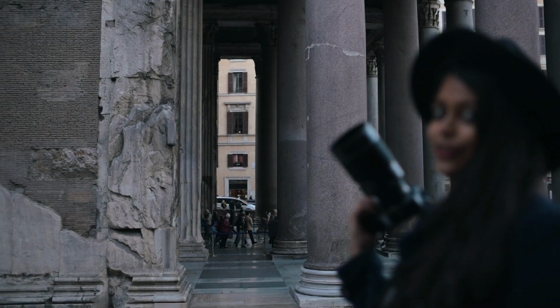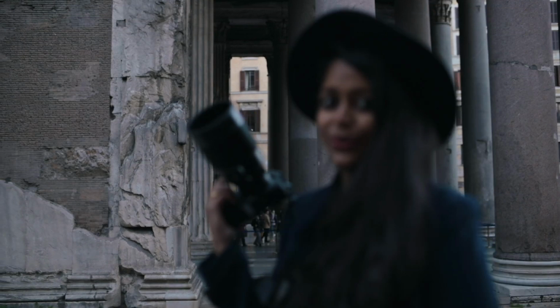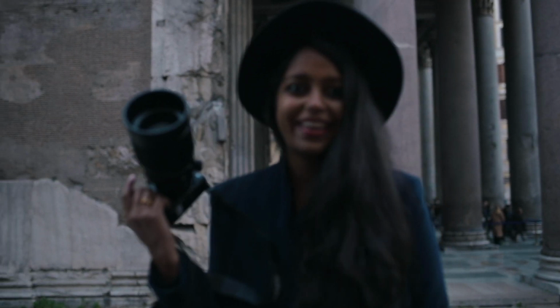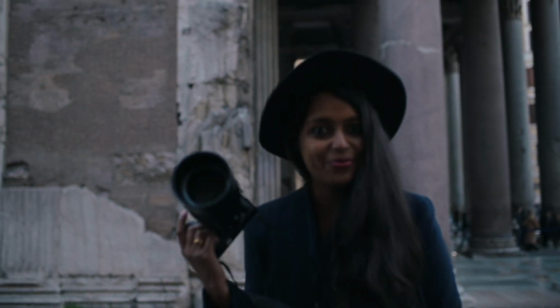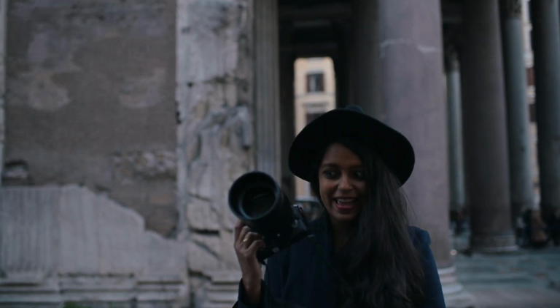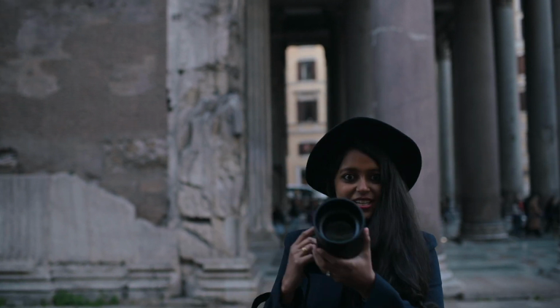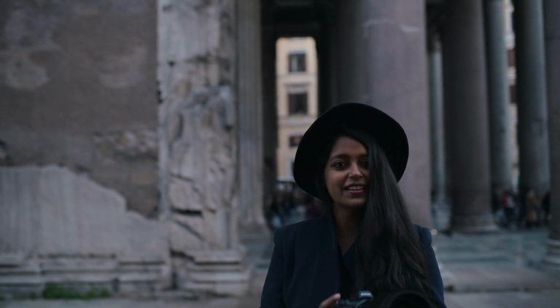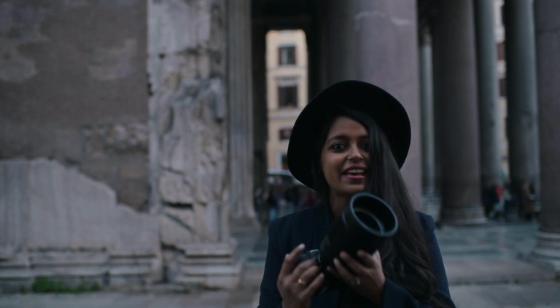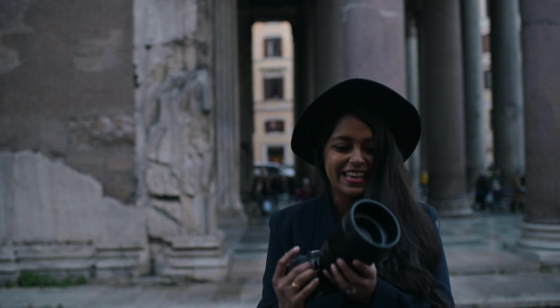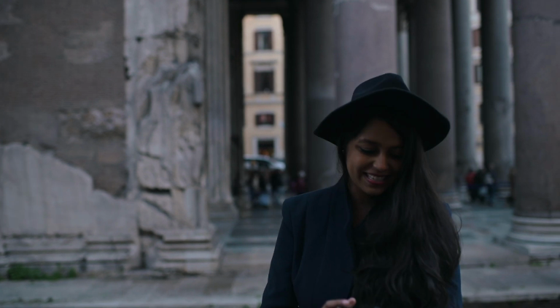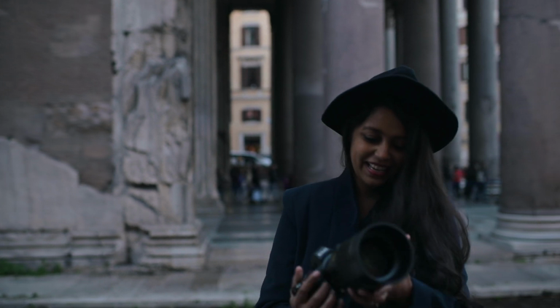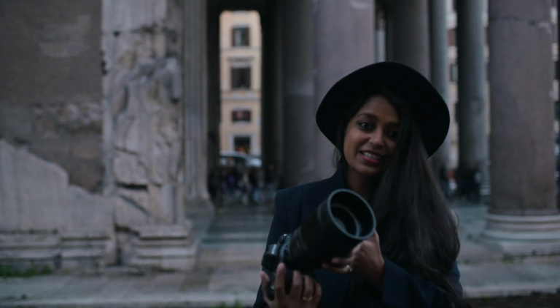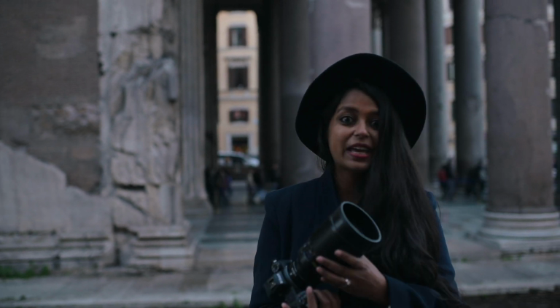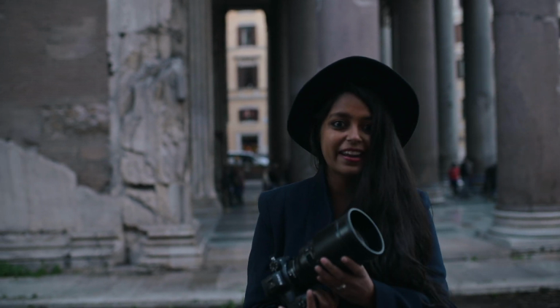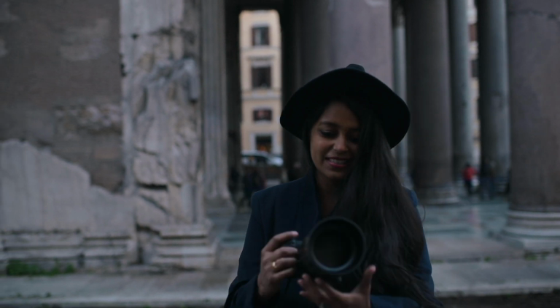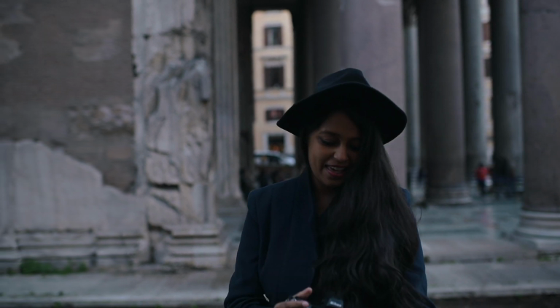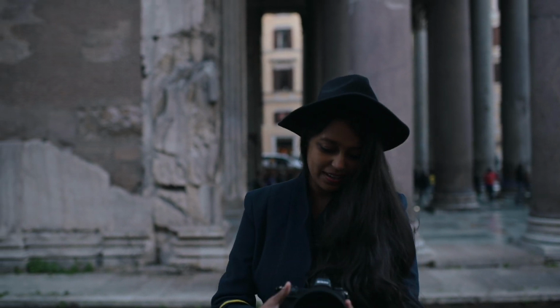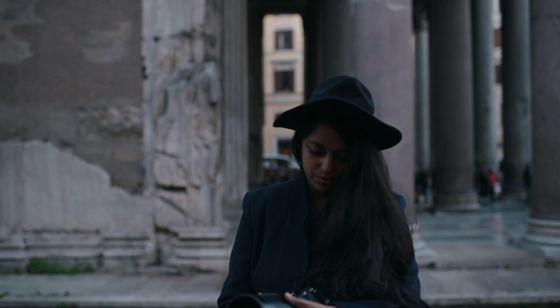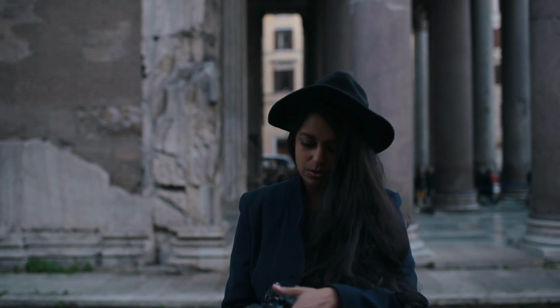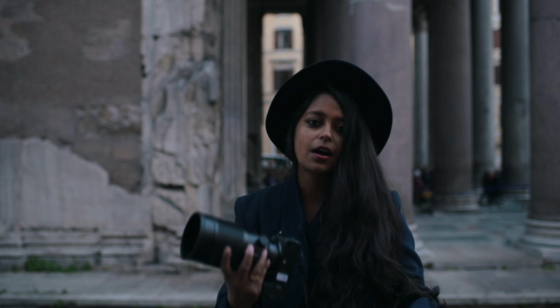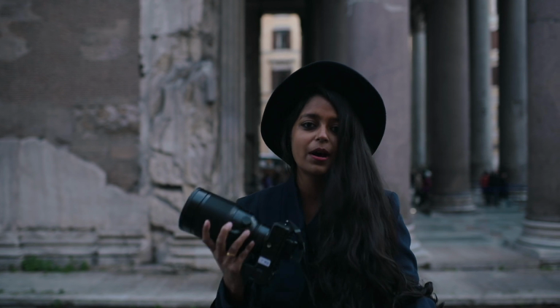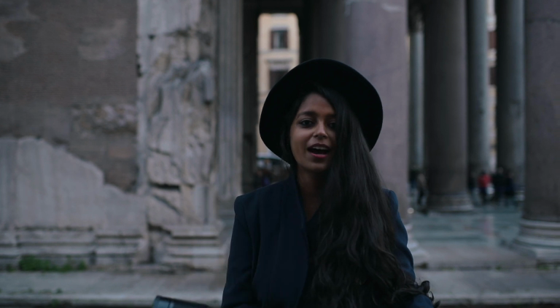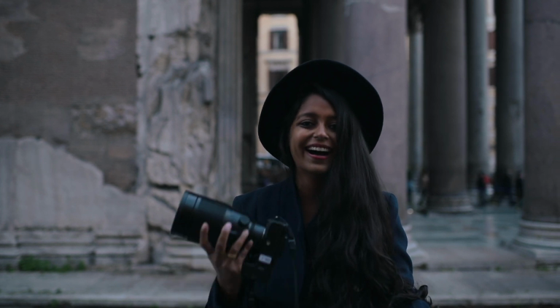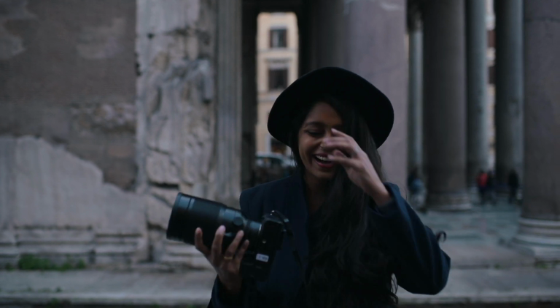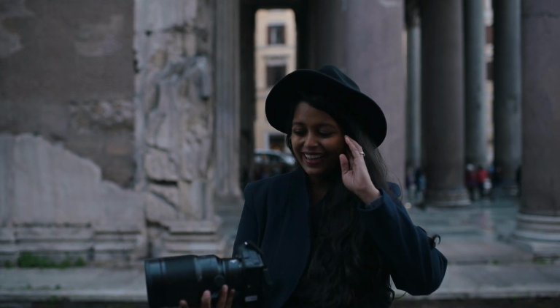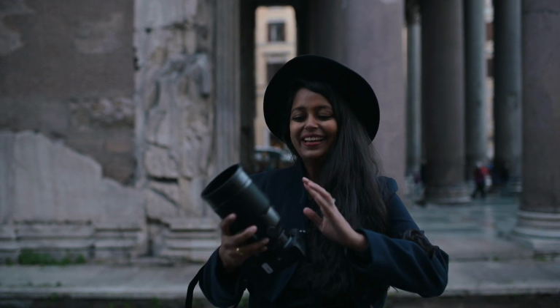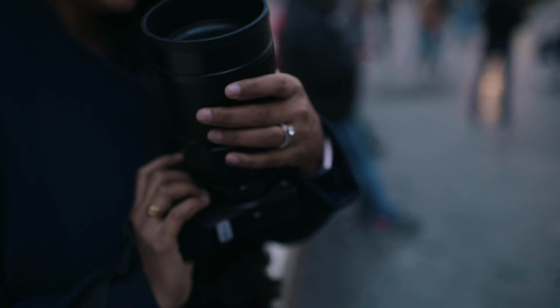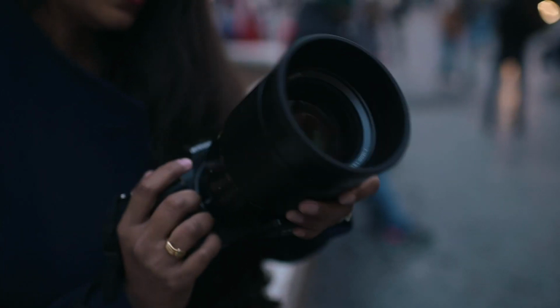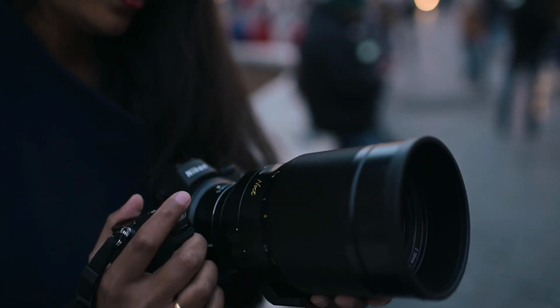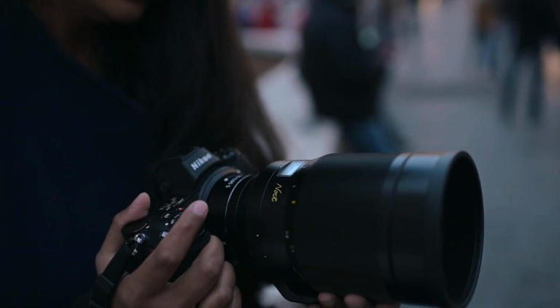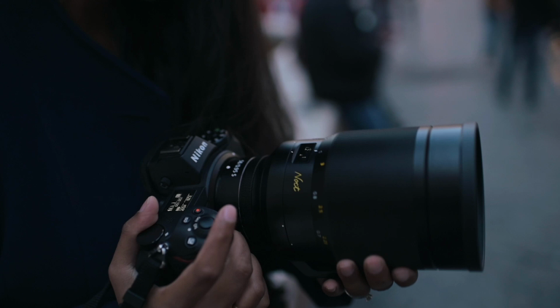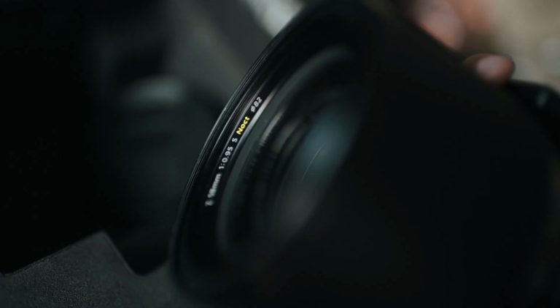That was fun and tiring. This is a heavy lens — it's a 2kg lens and I think I'm going to use it to work out from now on. But I guess that's required seeing its optics.